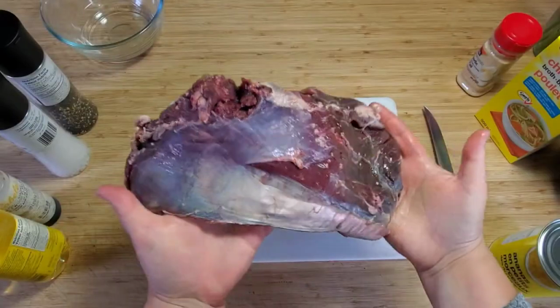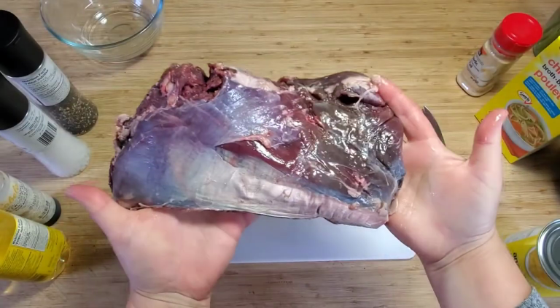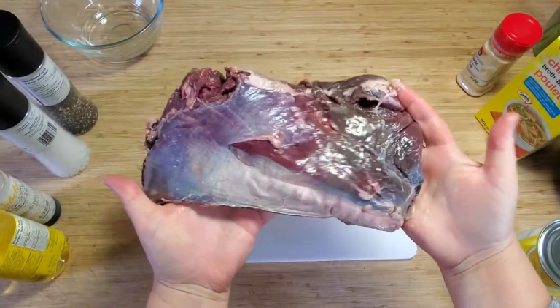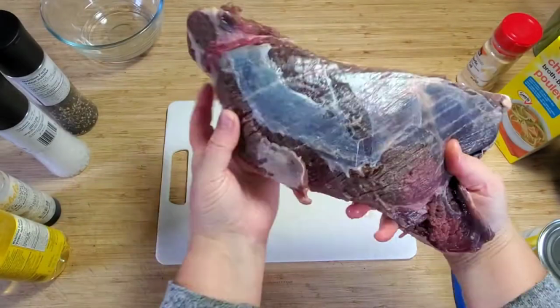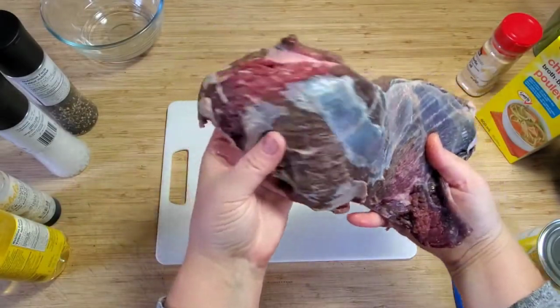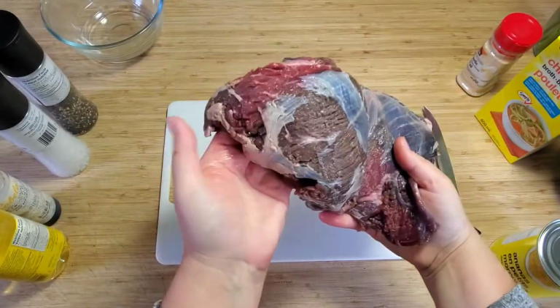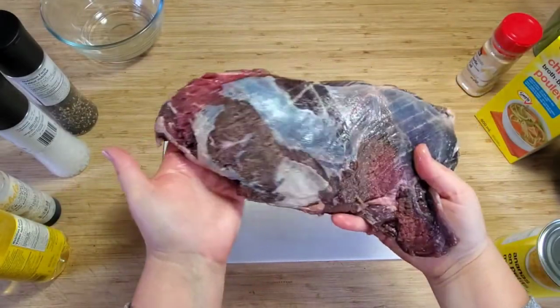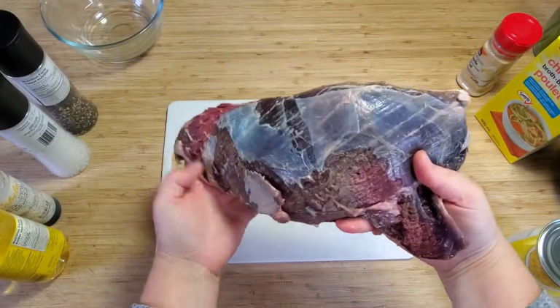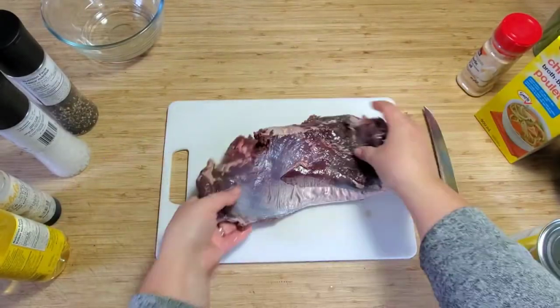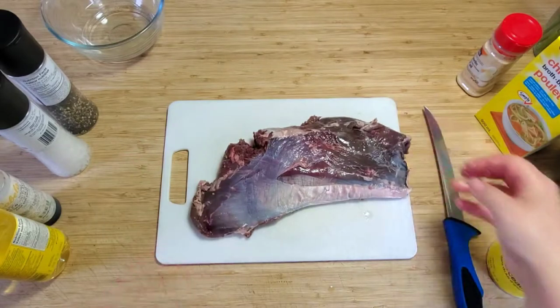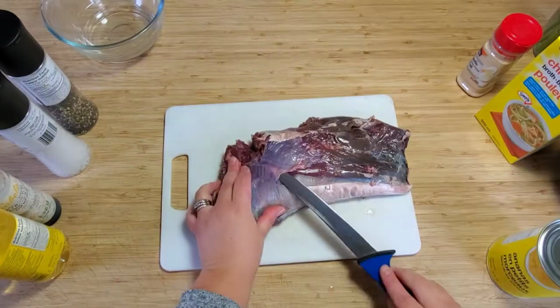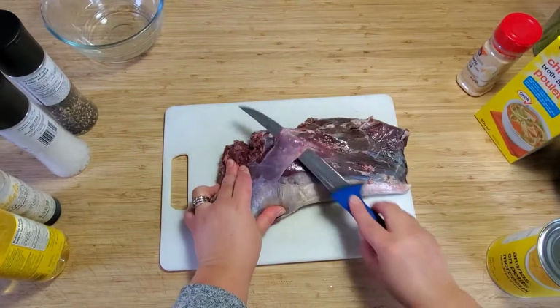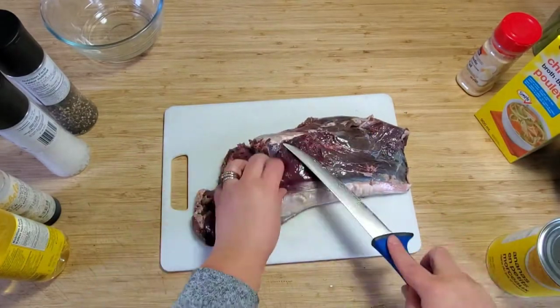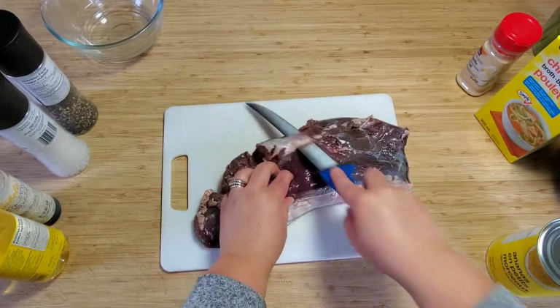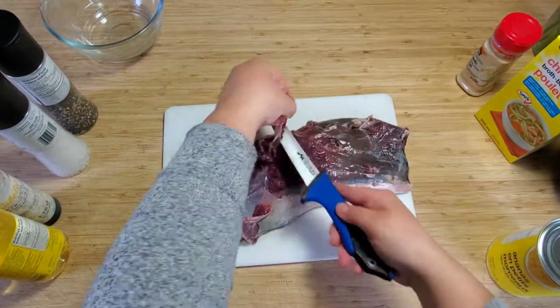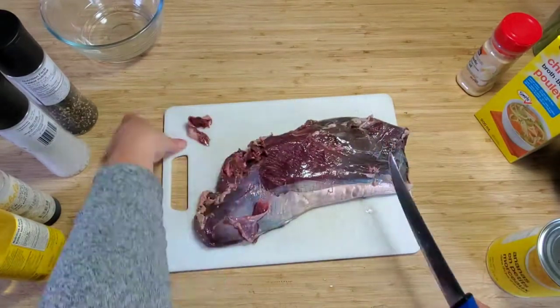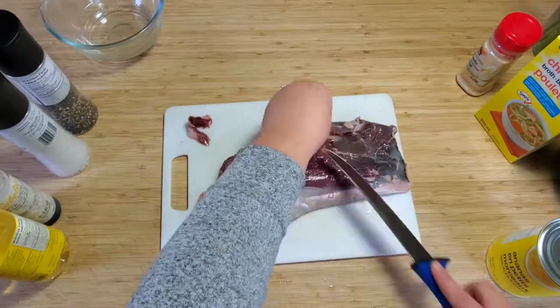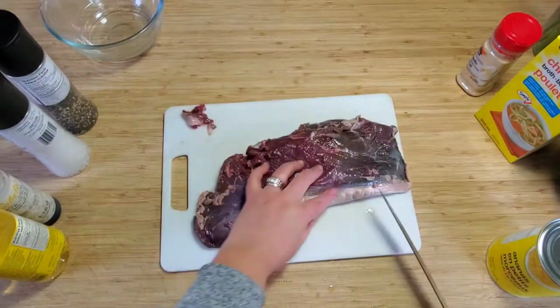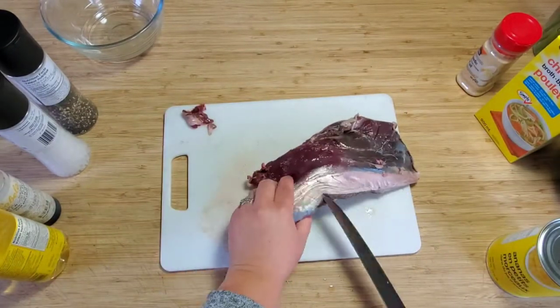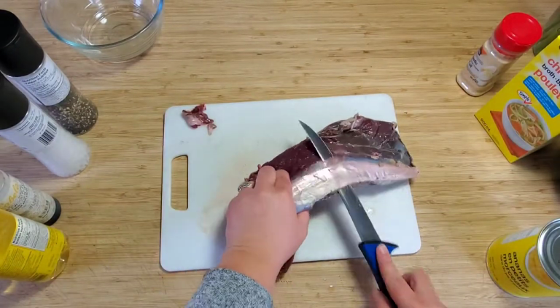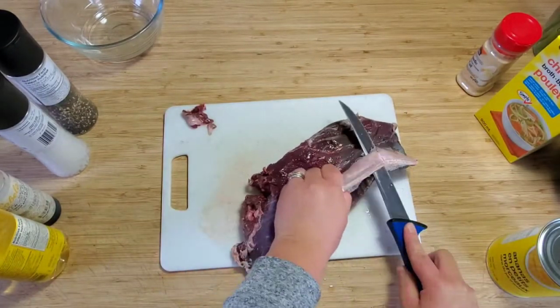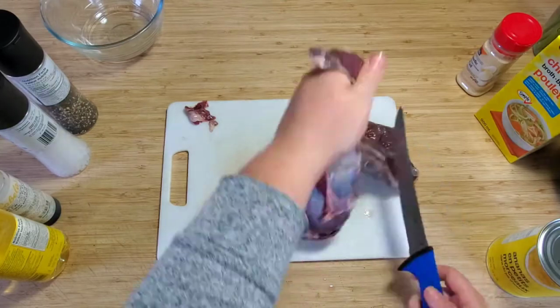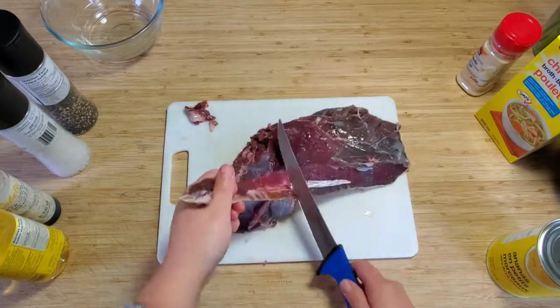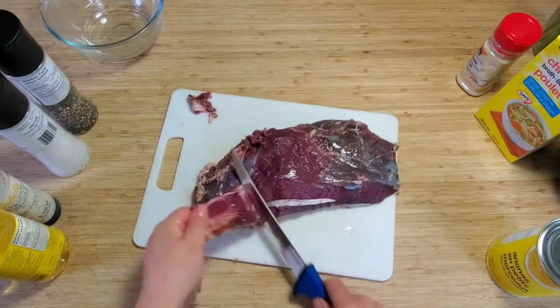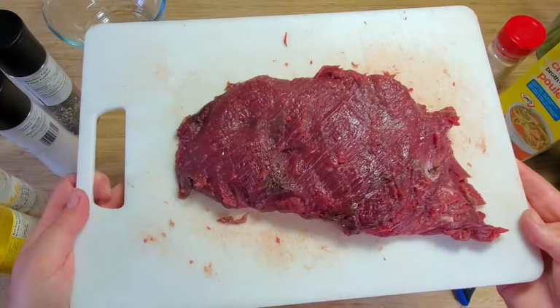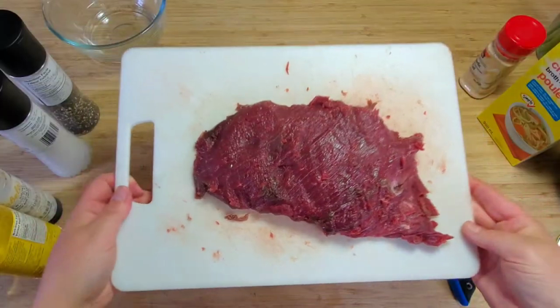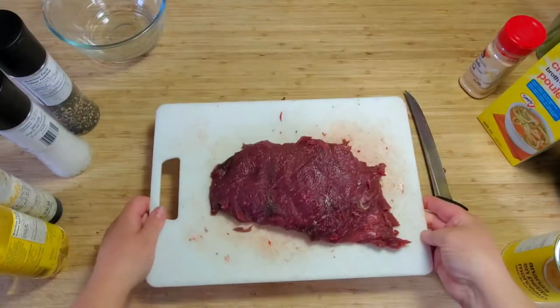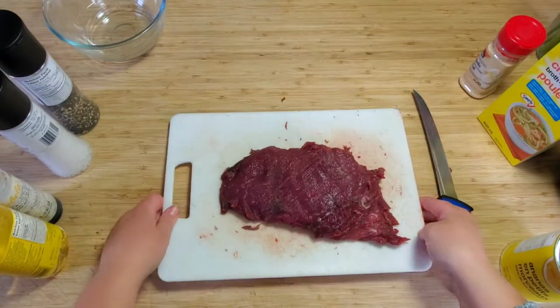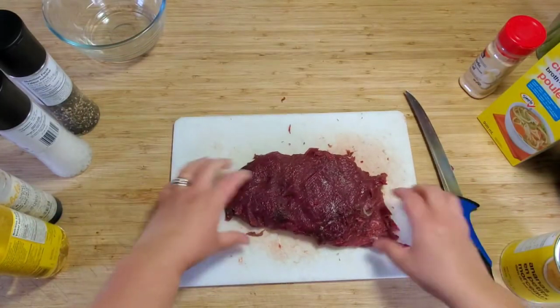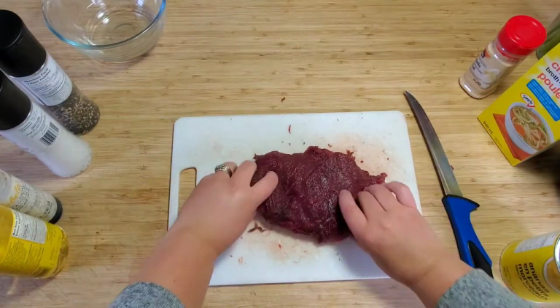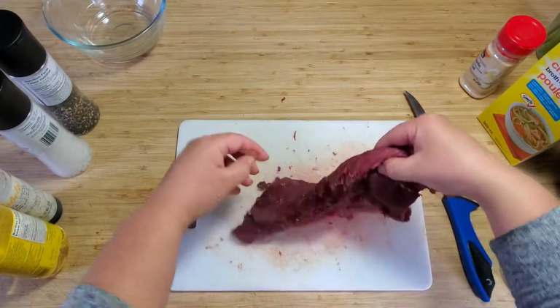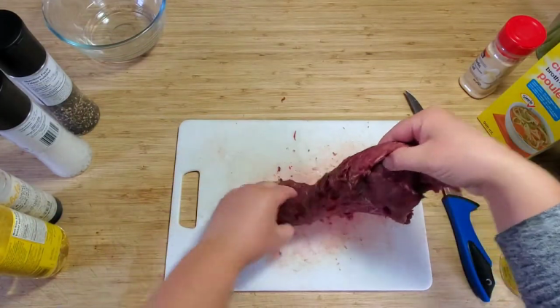I'm working with a top round roast today. I'm going to come through and cut off all the silver skin and anything that's discolored. I really wanted to use this cut of meat because there's not a lot of connective tissue in this piece. This is also a great piece for making jerky.